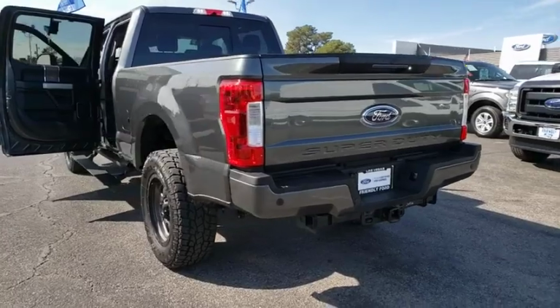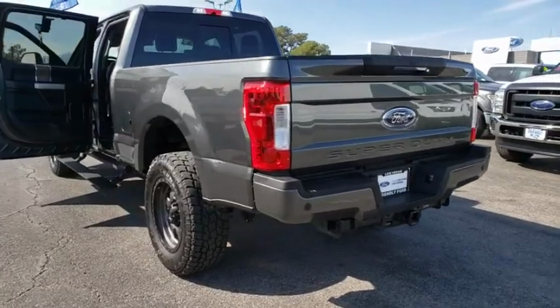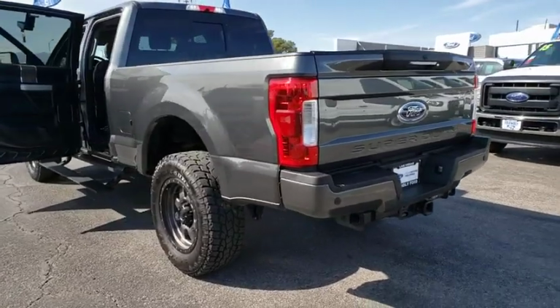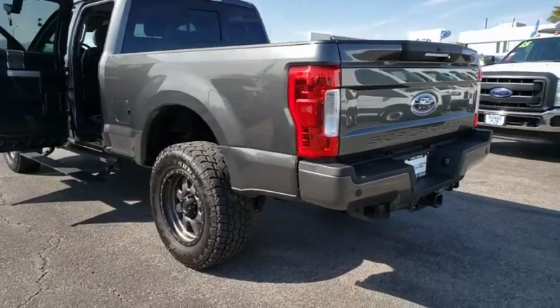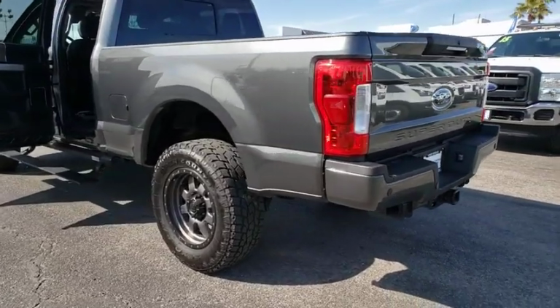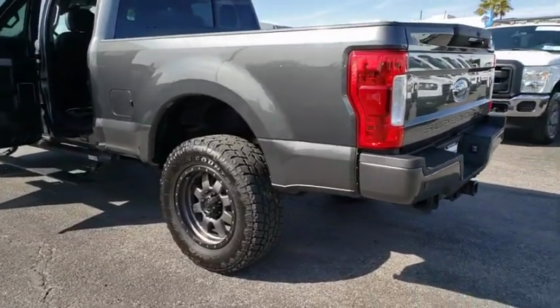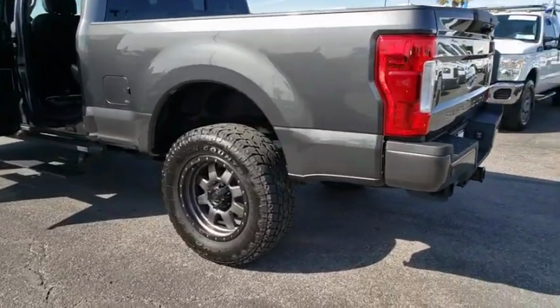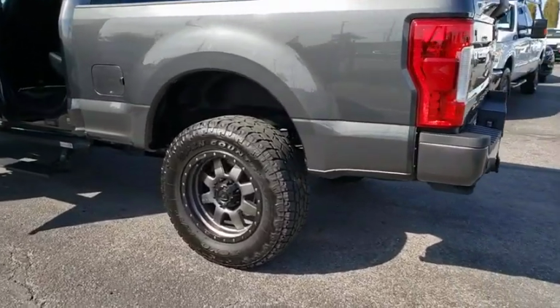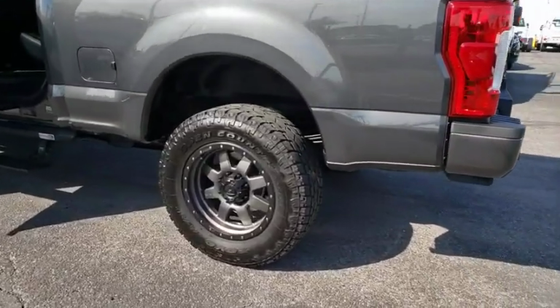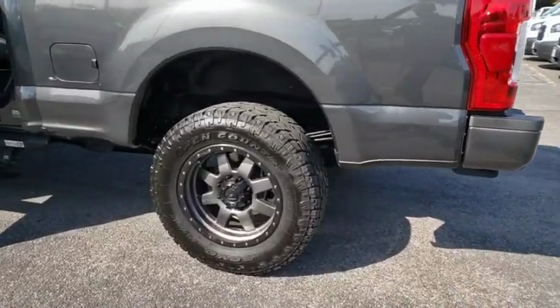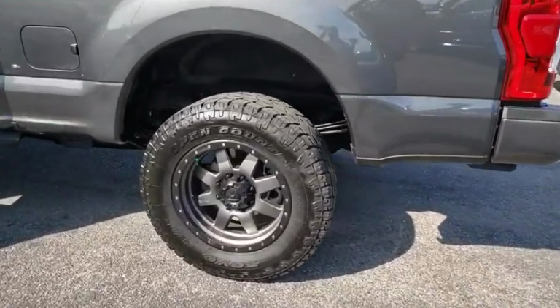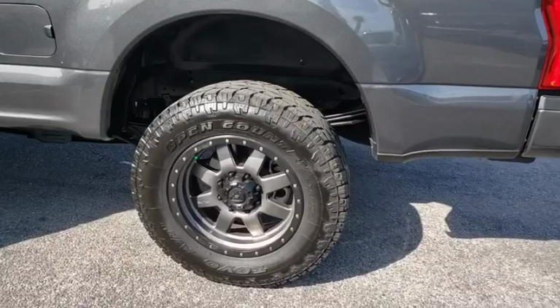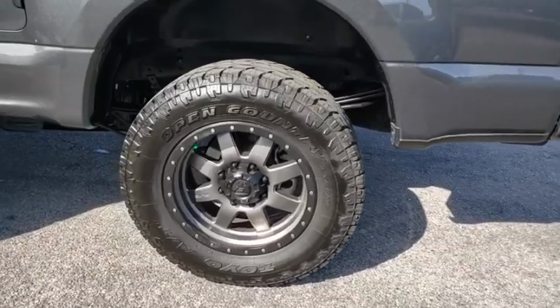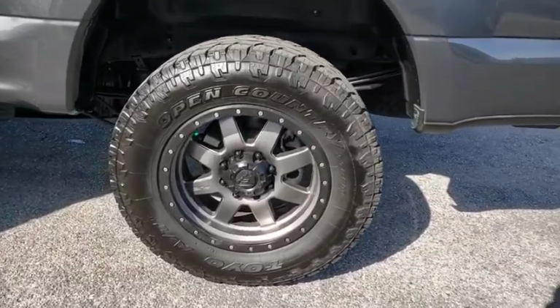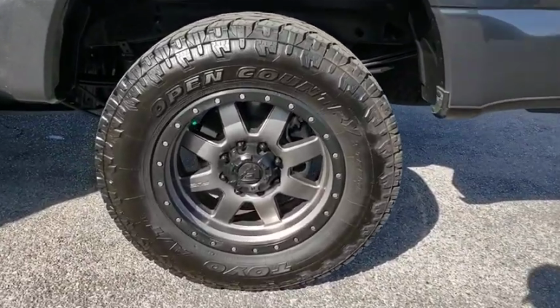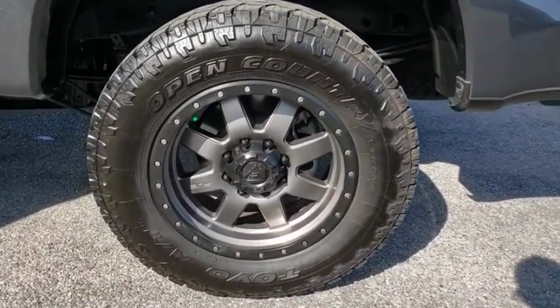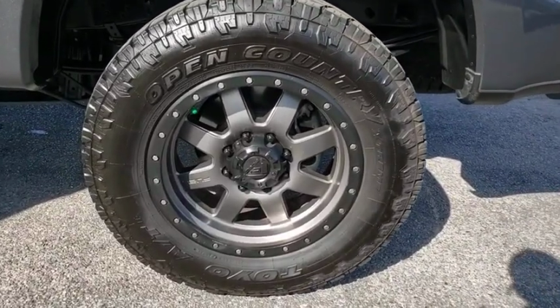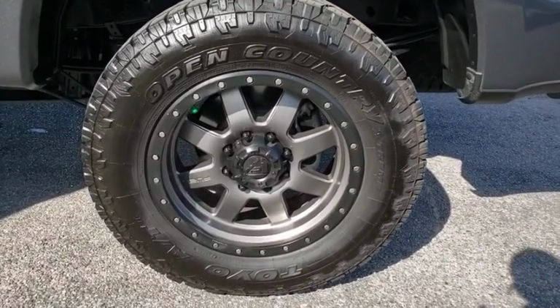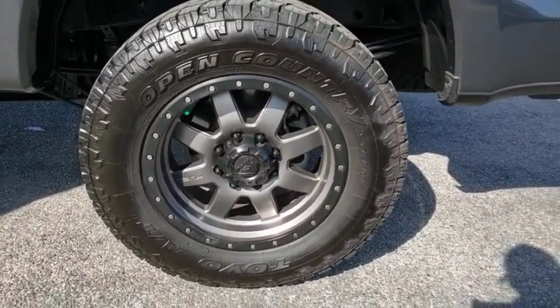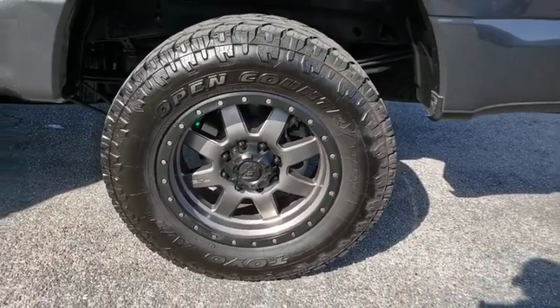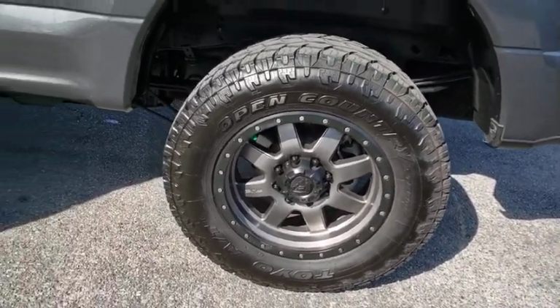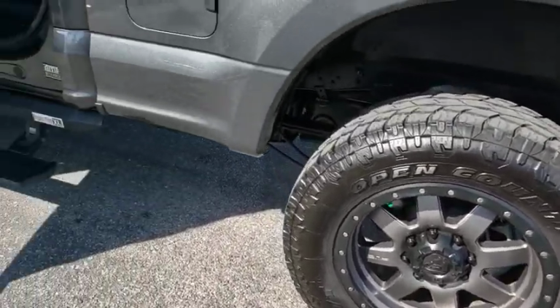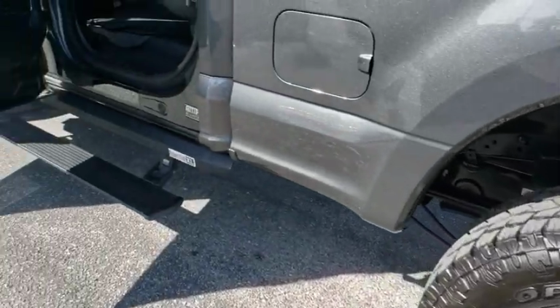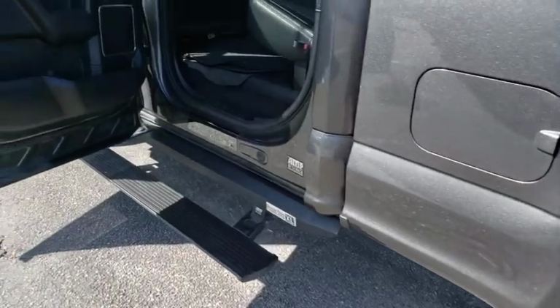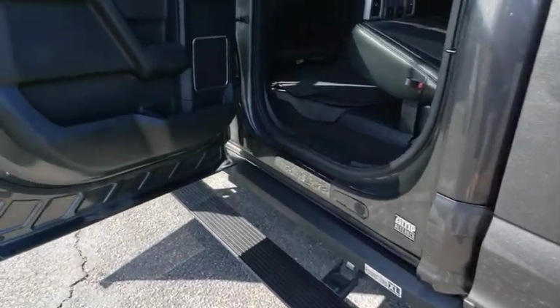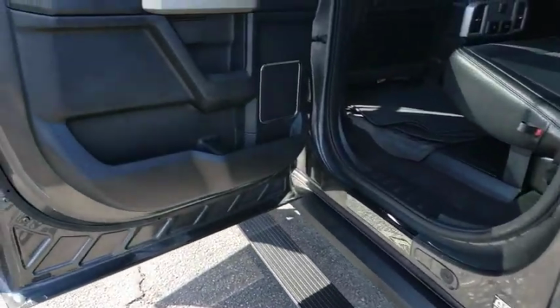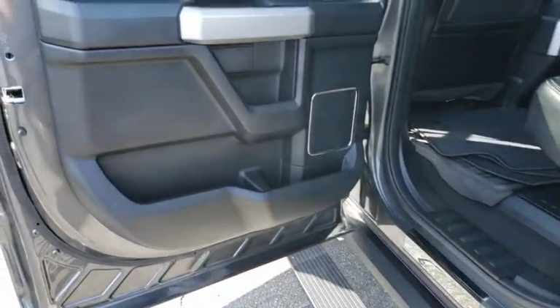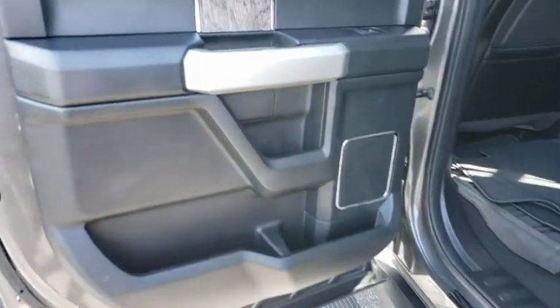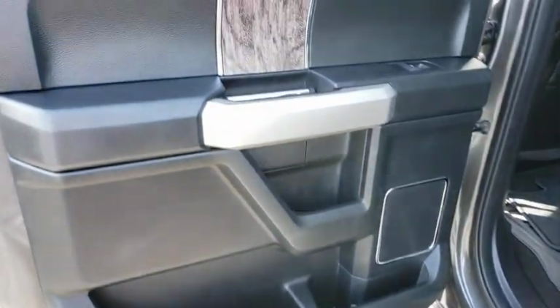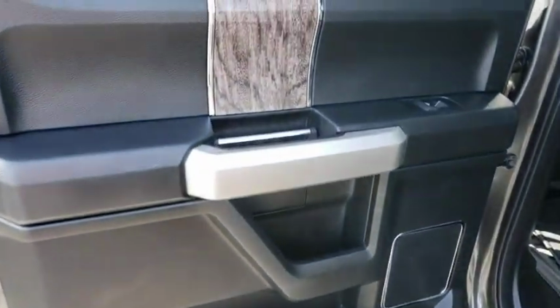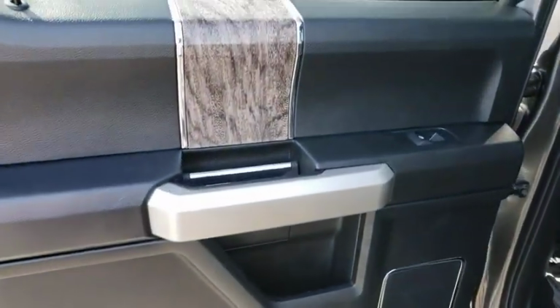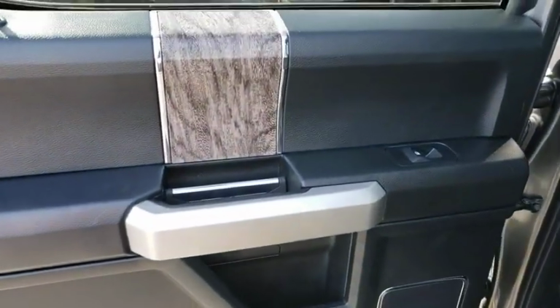Dual airbags, power steering, alloy wheels, four-wheel disc brakes, voice-activated navigation system, electronic stability control, rear window defroster, power windows, compass, trip computer, security system, fog lights.